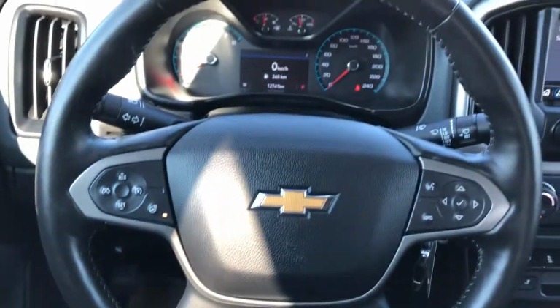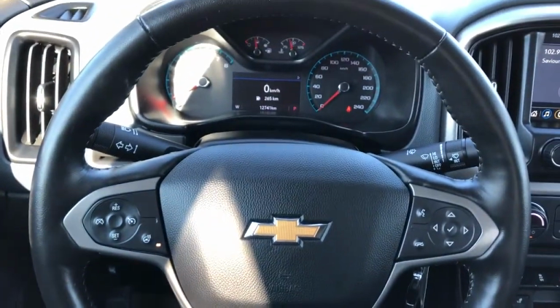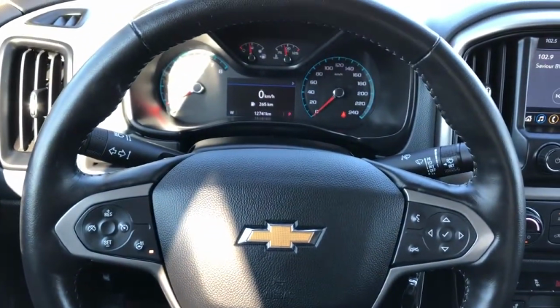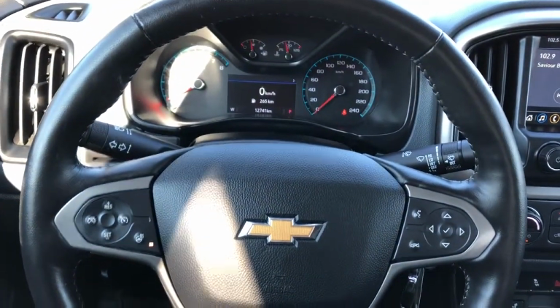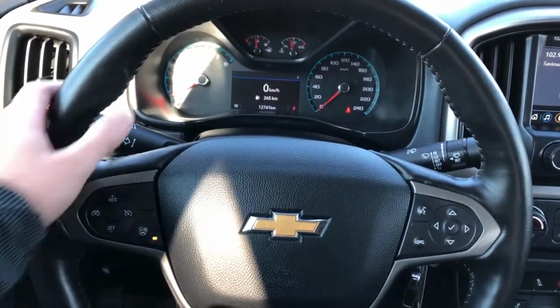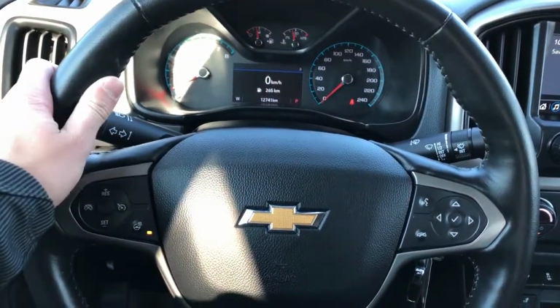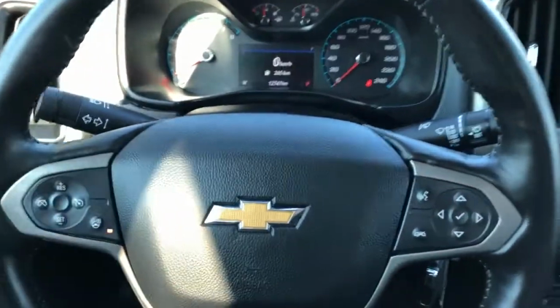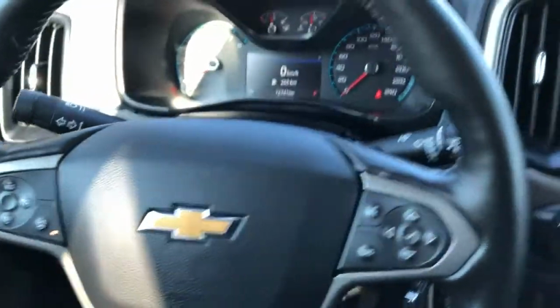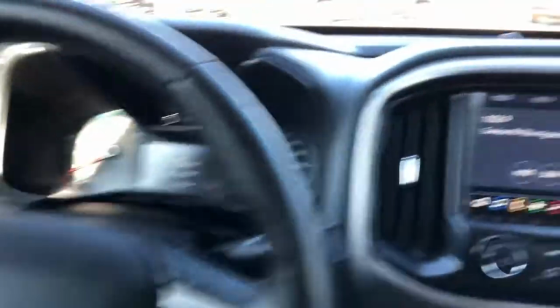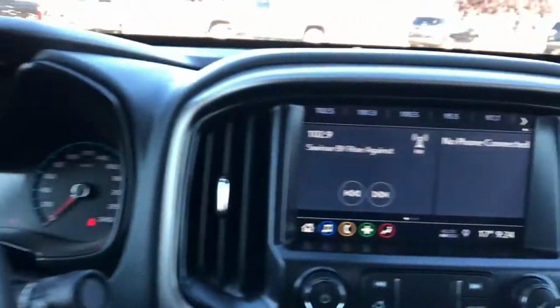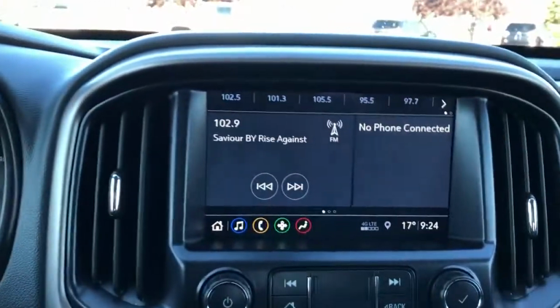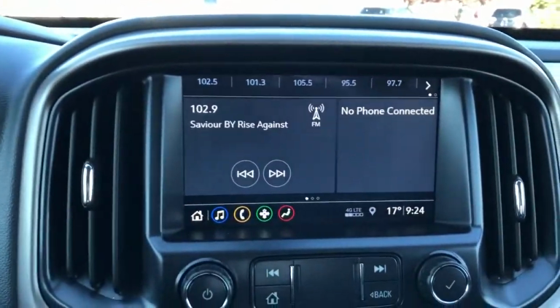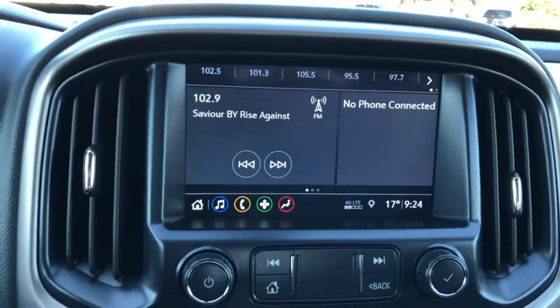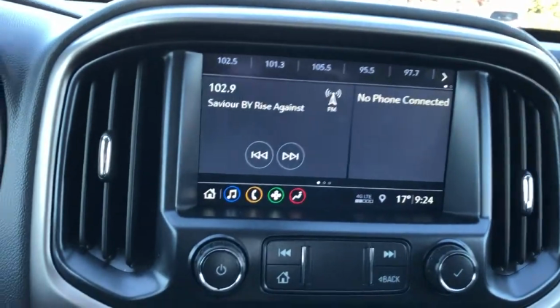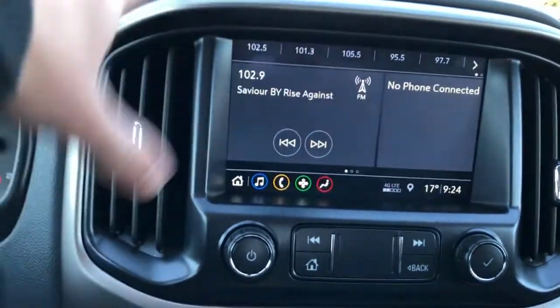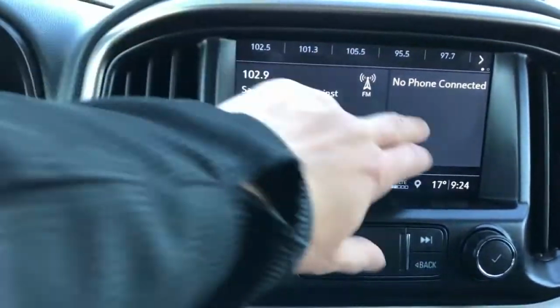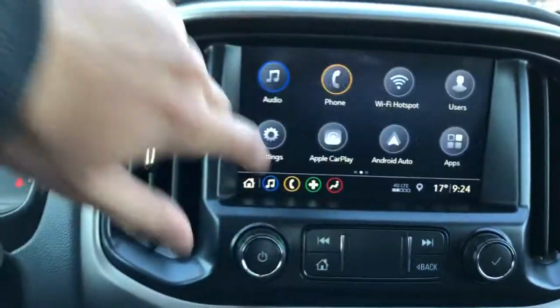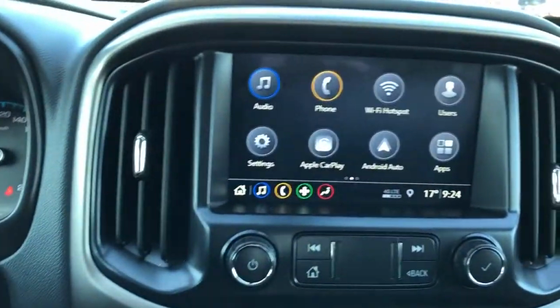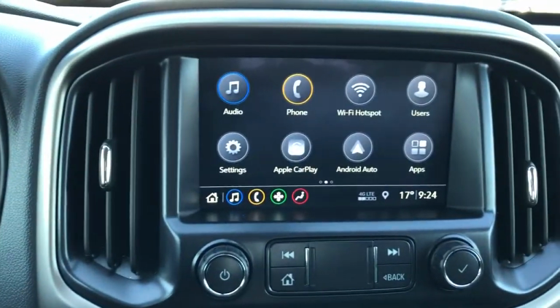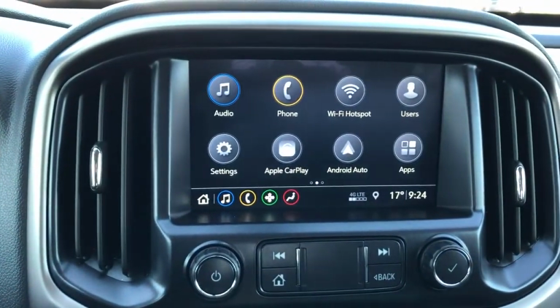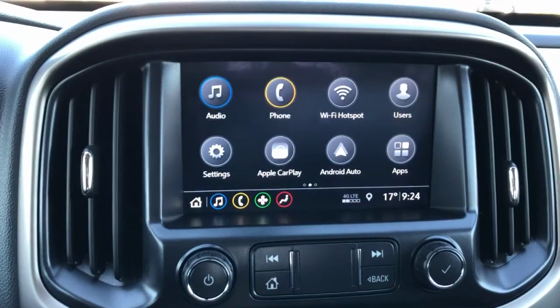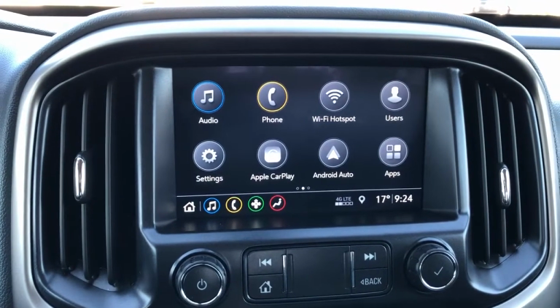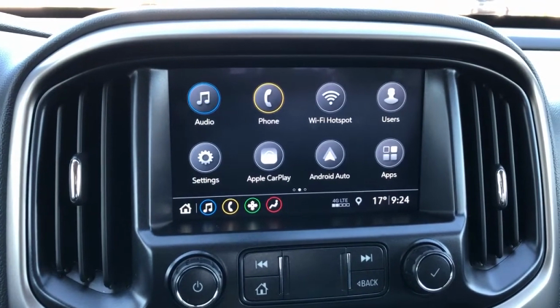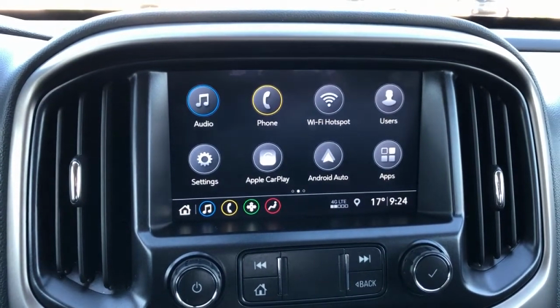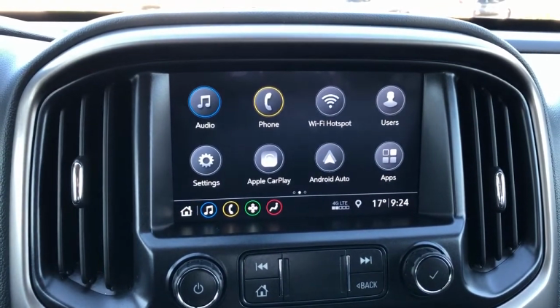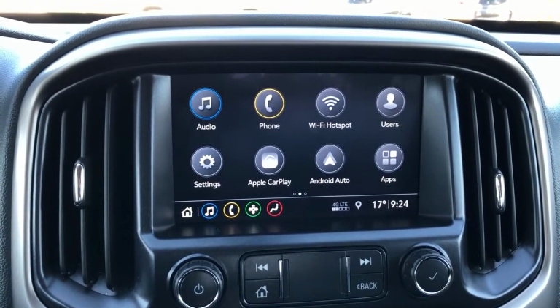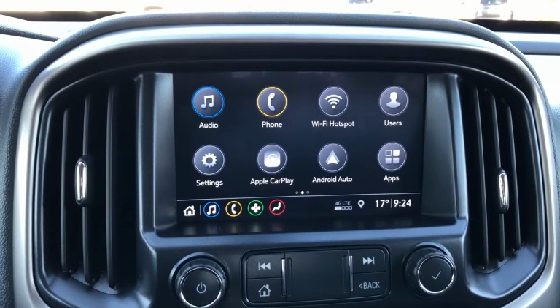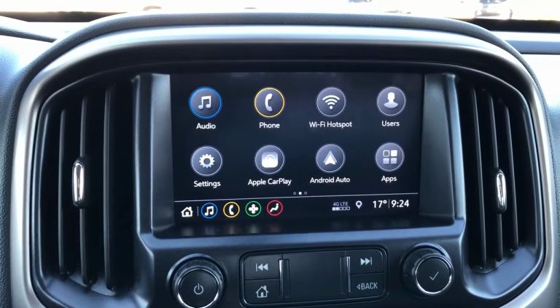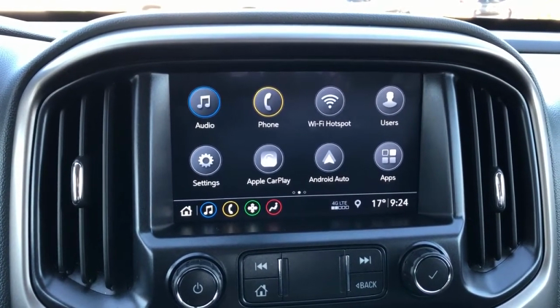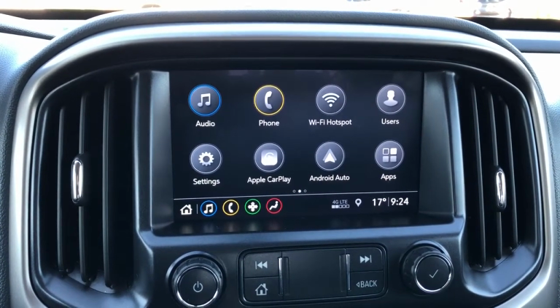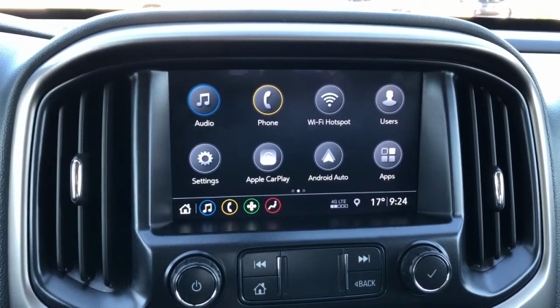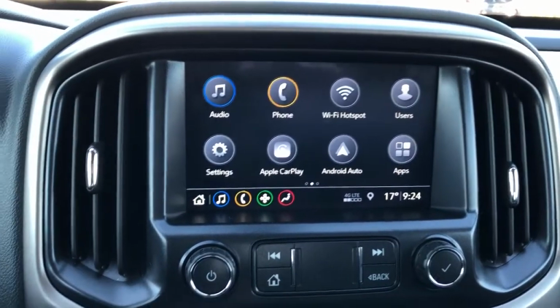The wheel is wrapped in black leather with grips. We have our infotainment screen which features our home page. We also have our applications which include our audio, phone, wi-fi hotspot, users for the vehicle, Apple CarPlay and Android Auto.